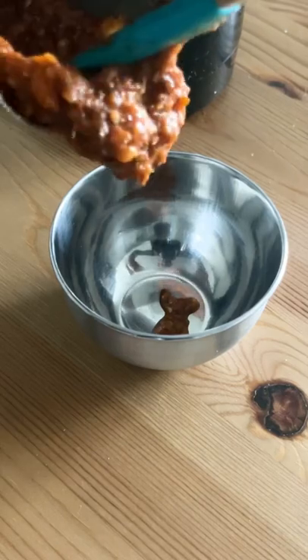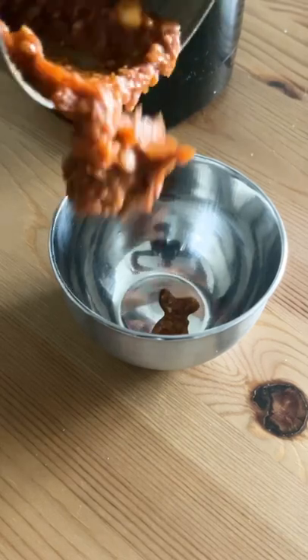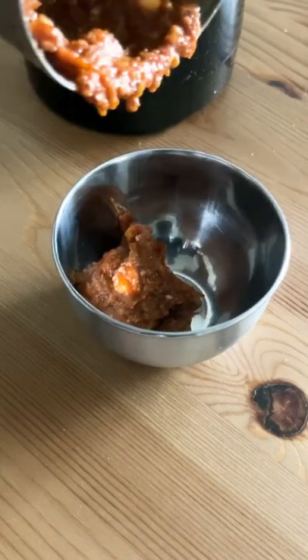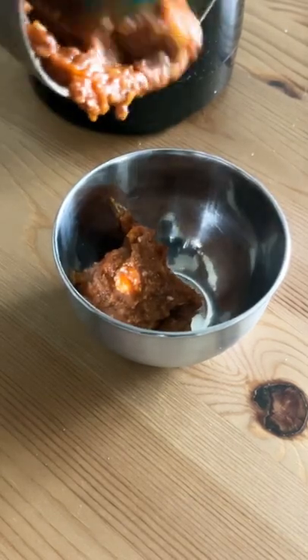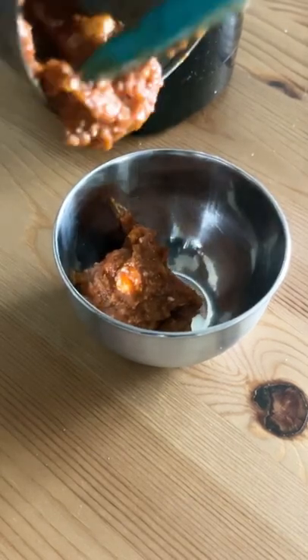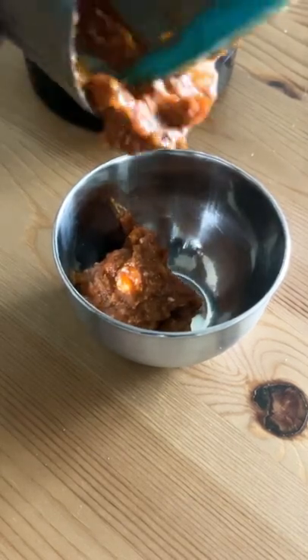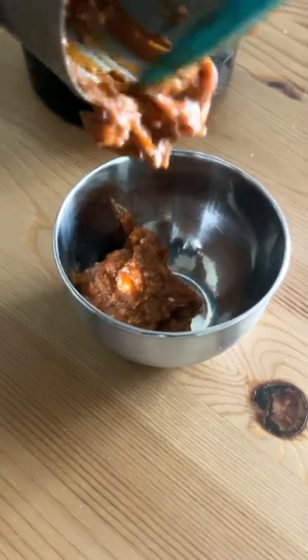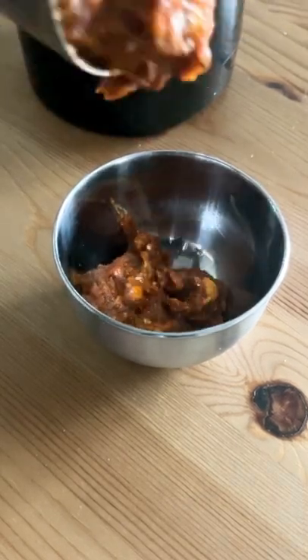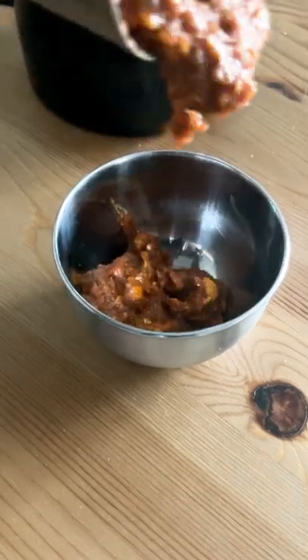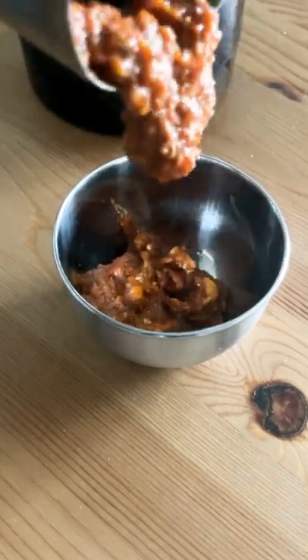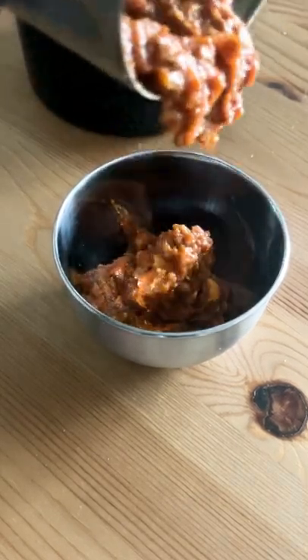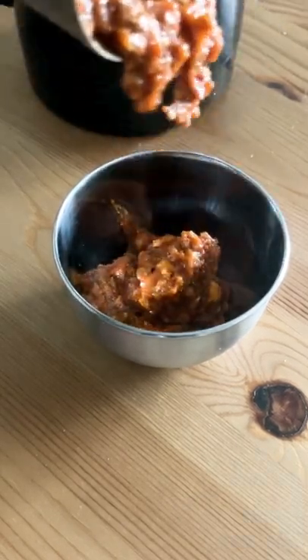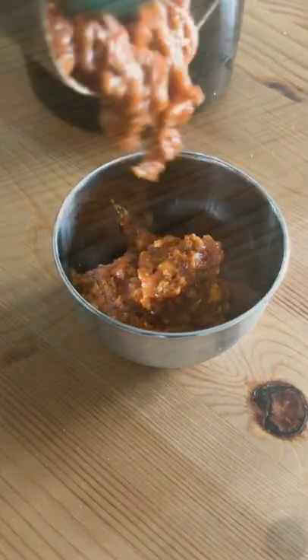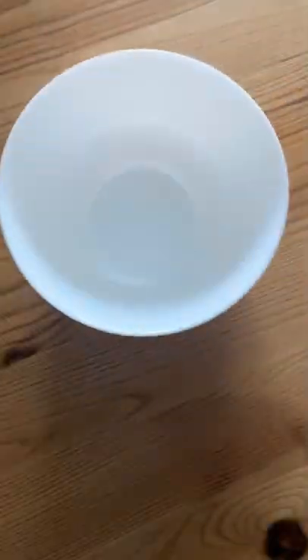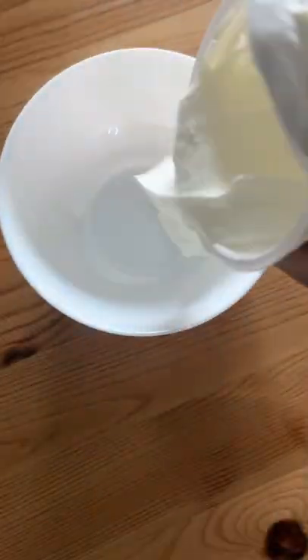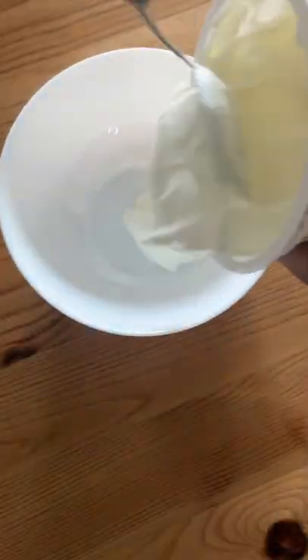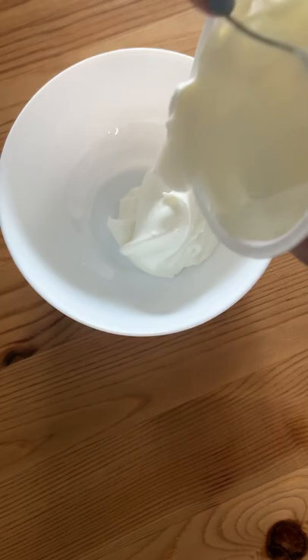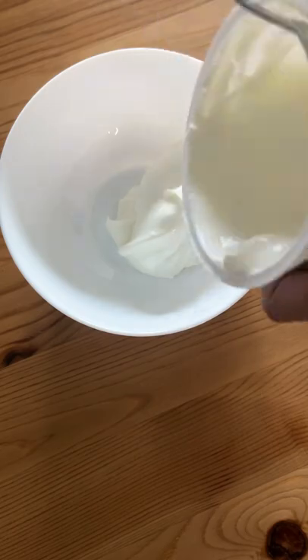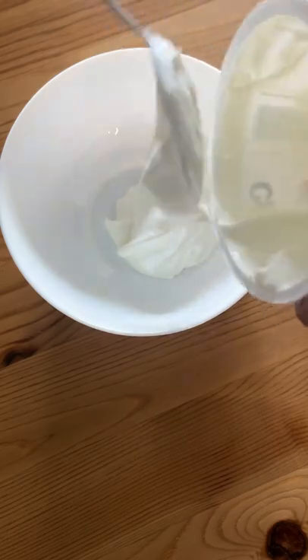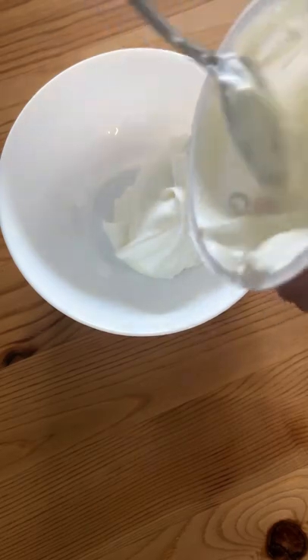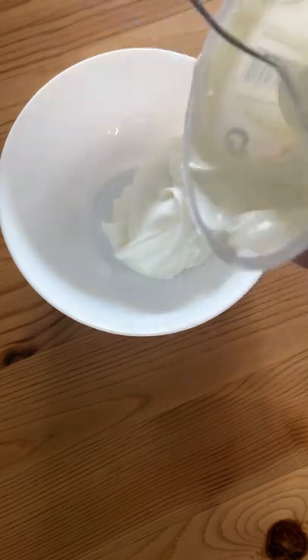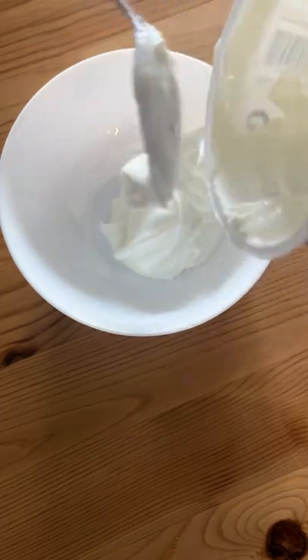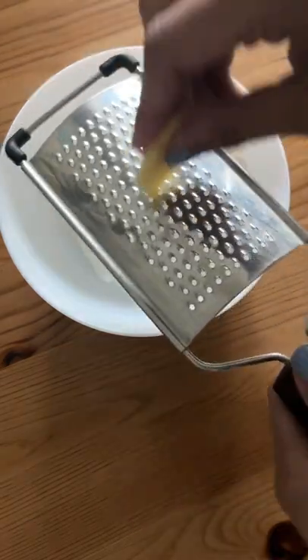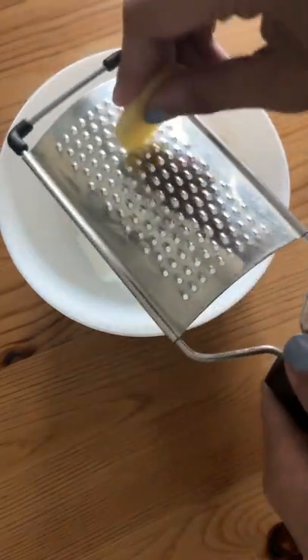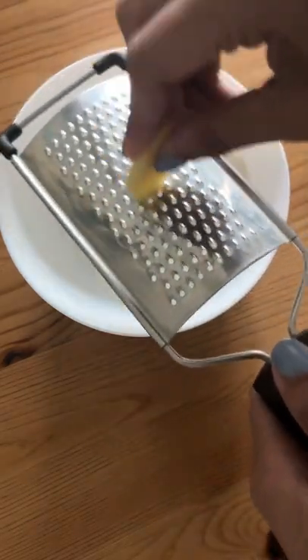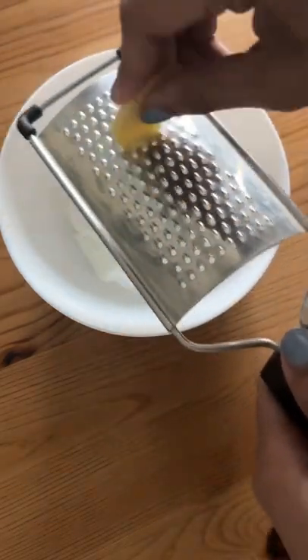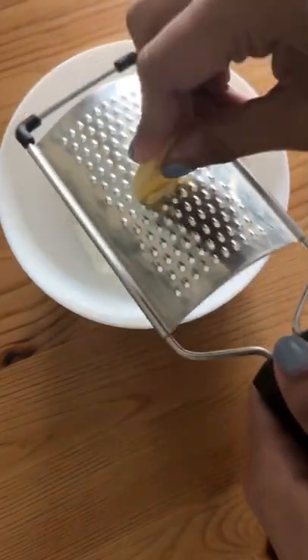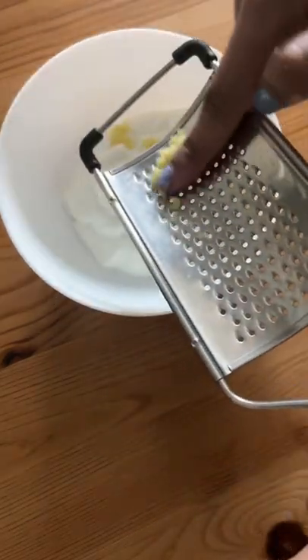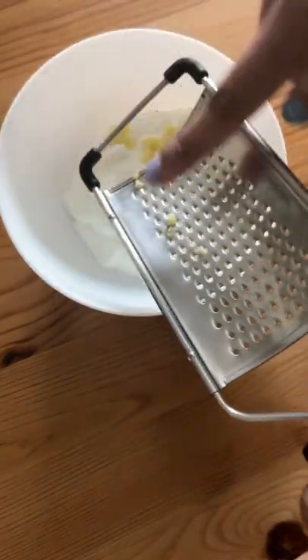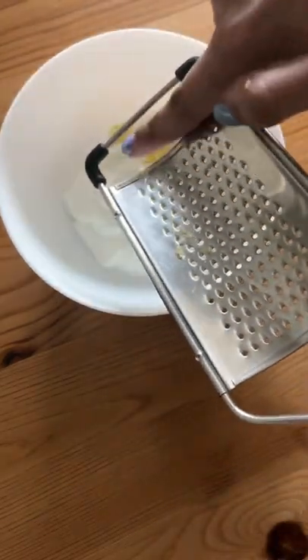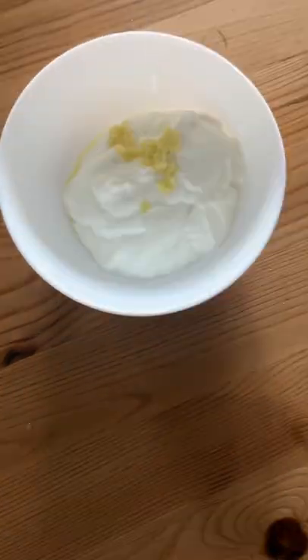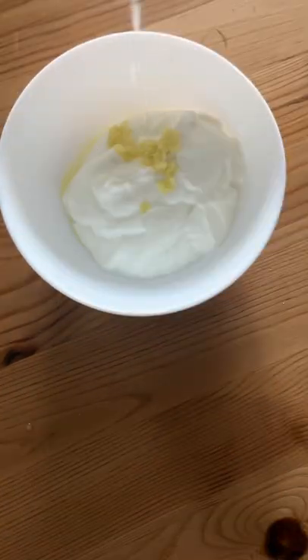I started by making some lasagna machu, which is just a garlic and red chili paste. I blended together some garlic, cumin seeds, sesame seeds, chili powder, and oil for that.